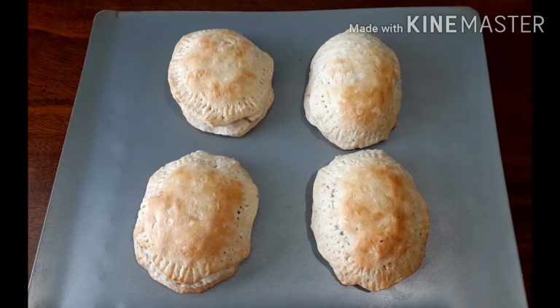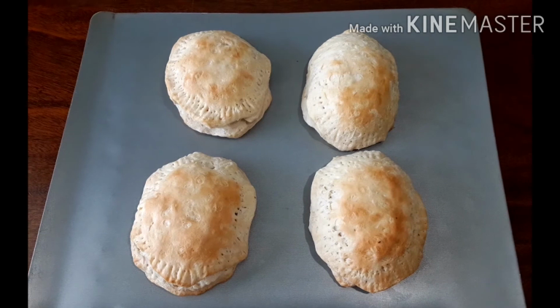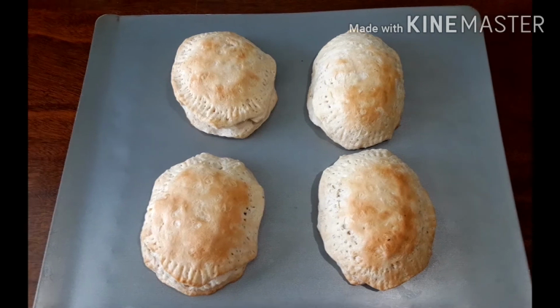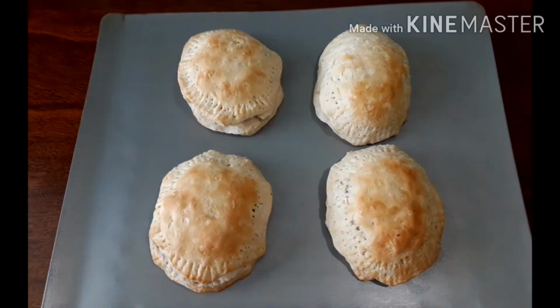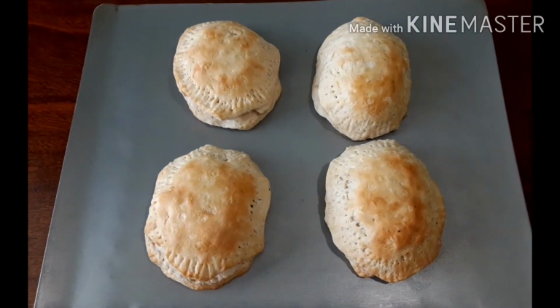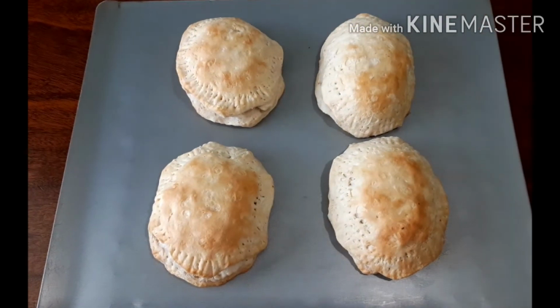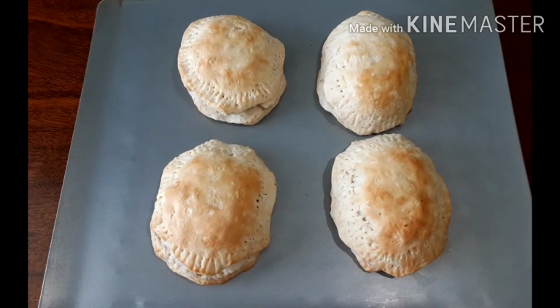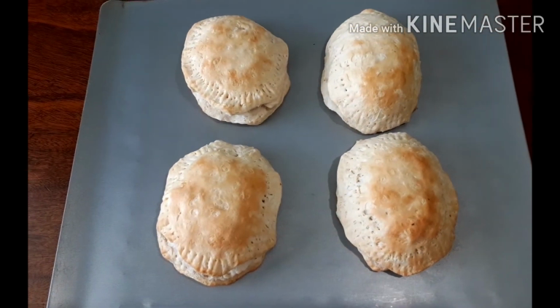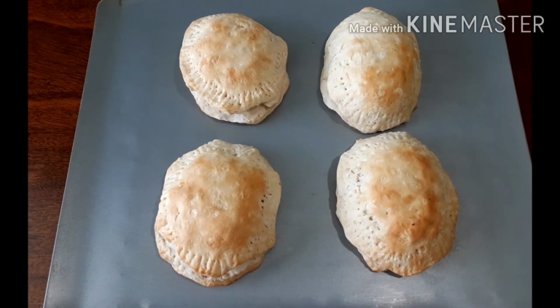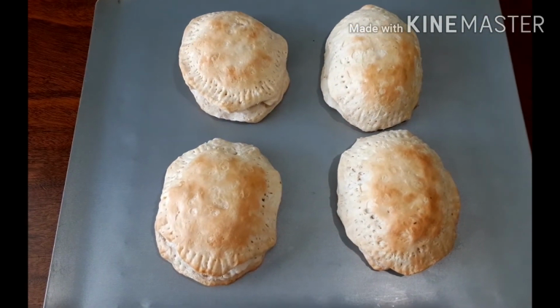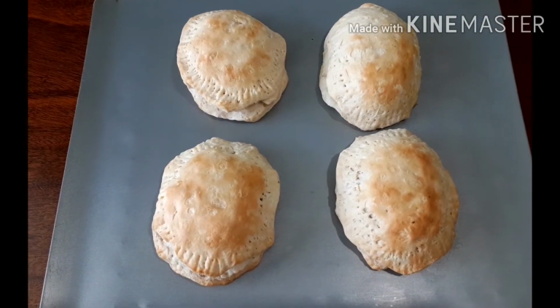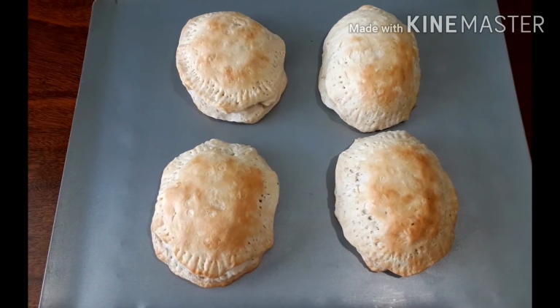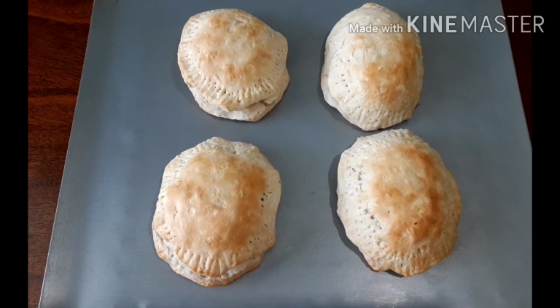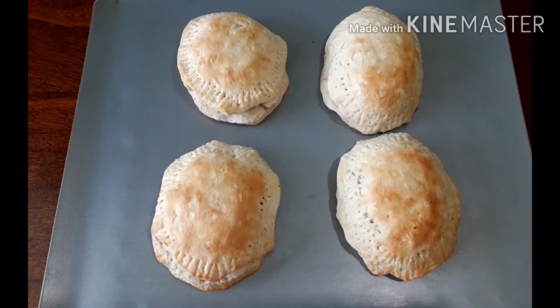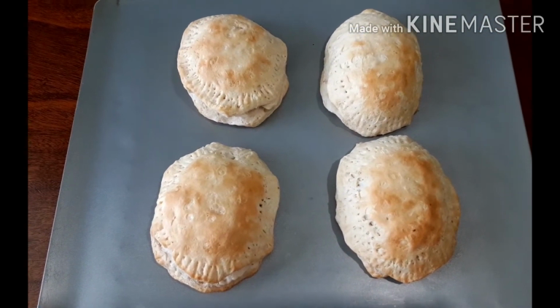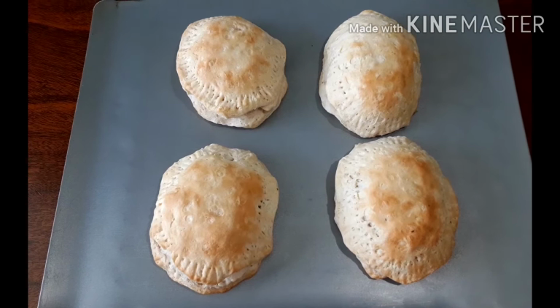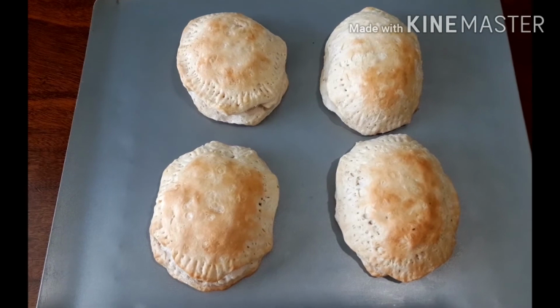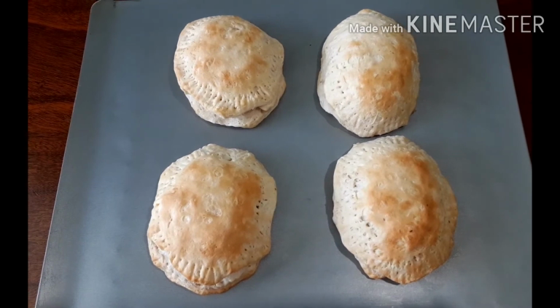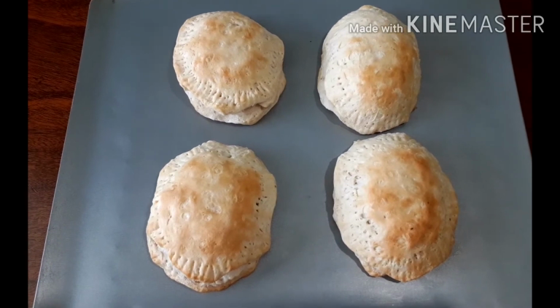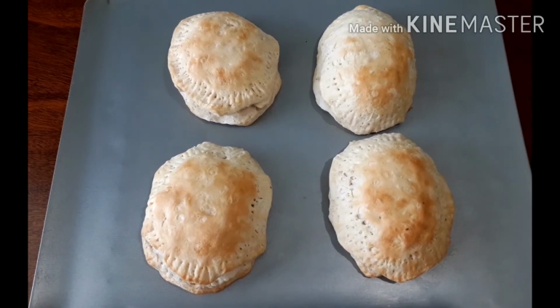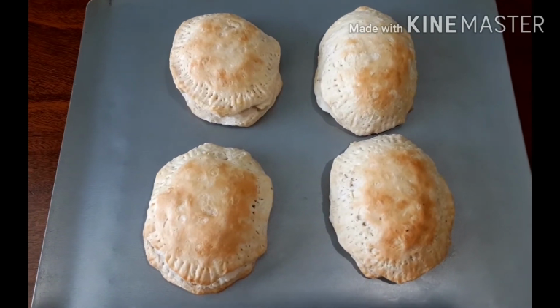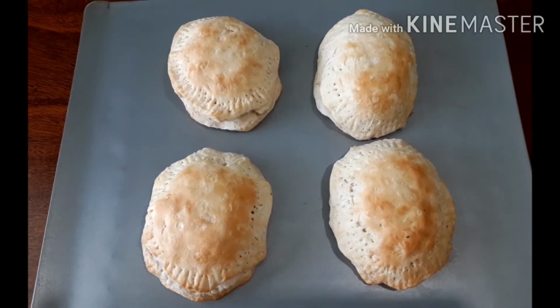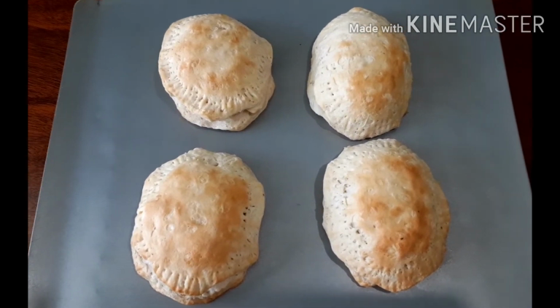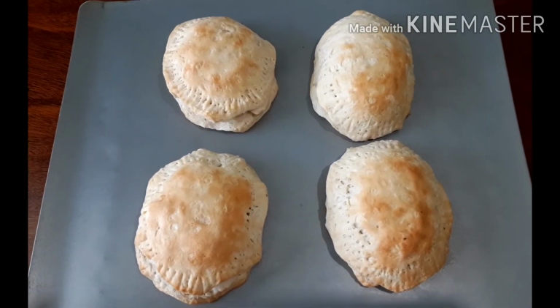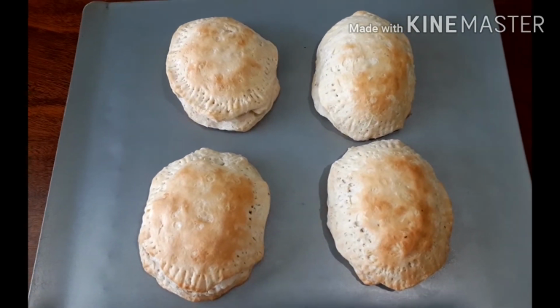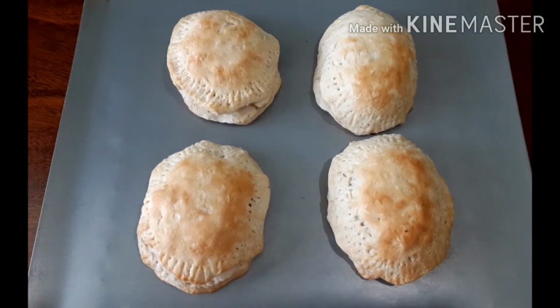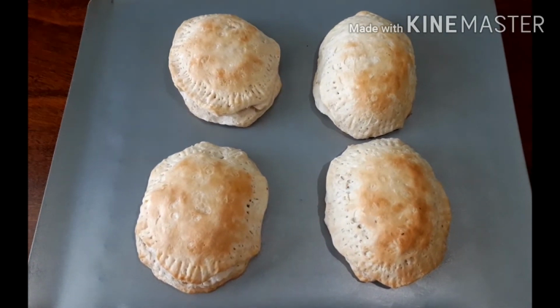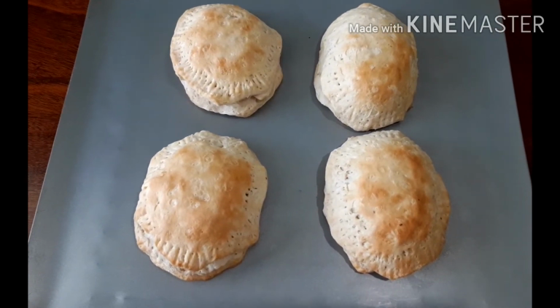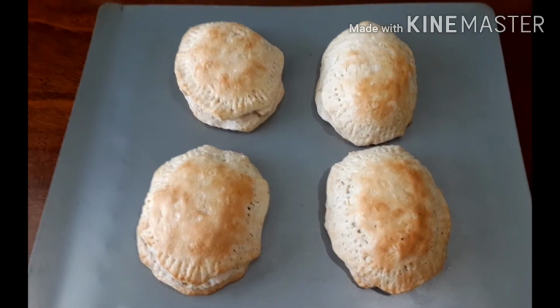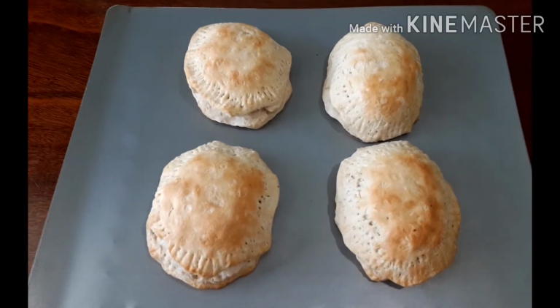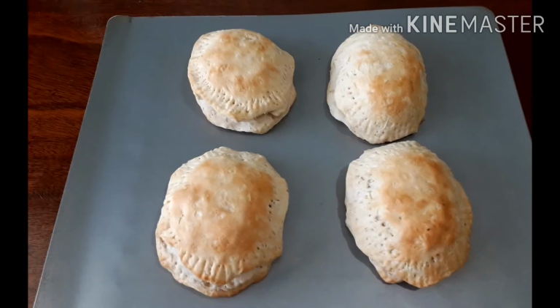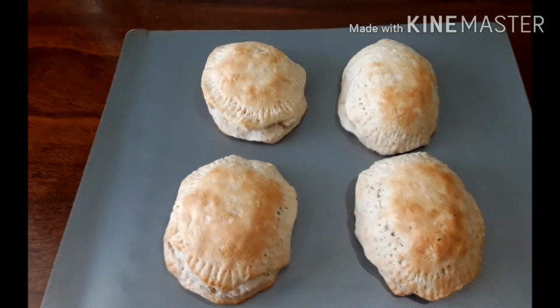My version of sausage and biscuit is done! What do you think? I think I like it — it looks really good.